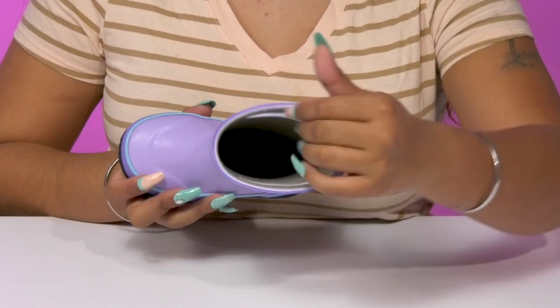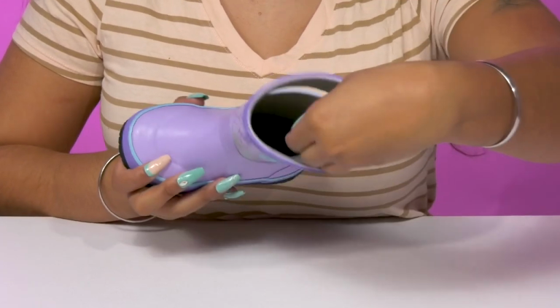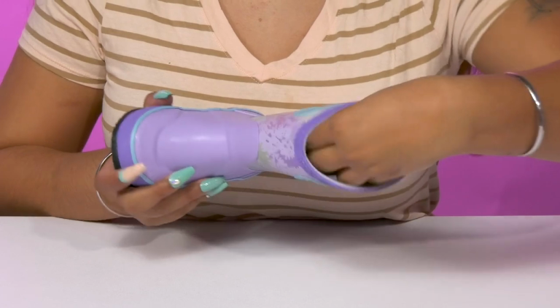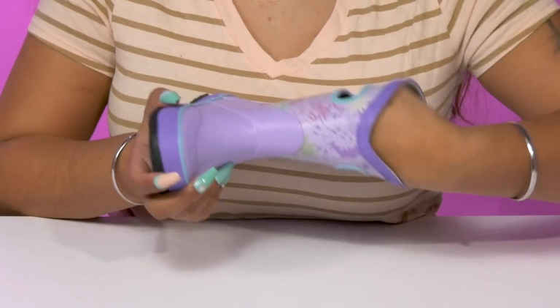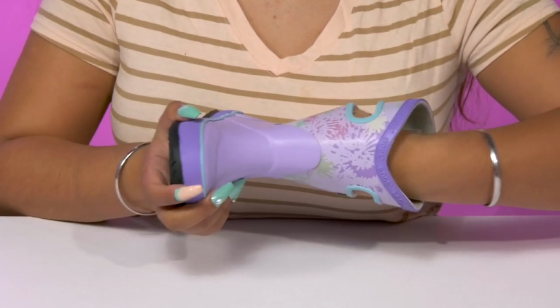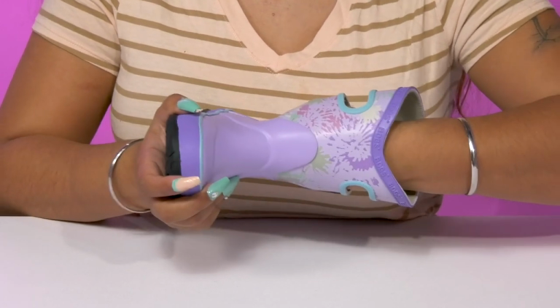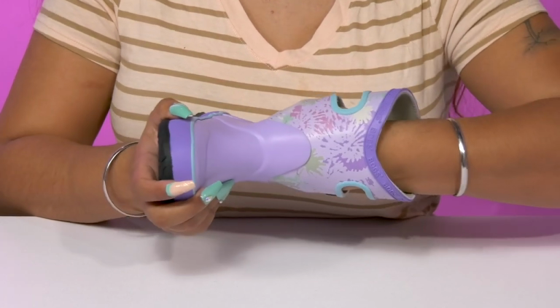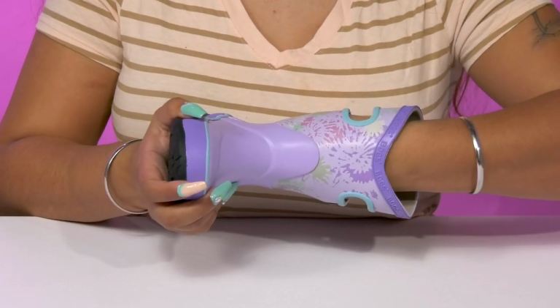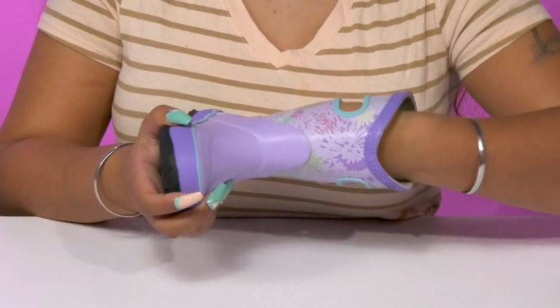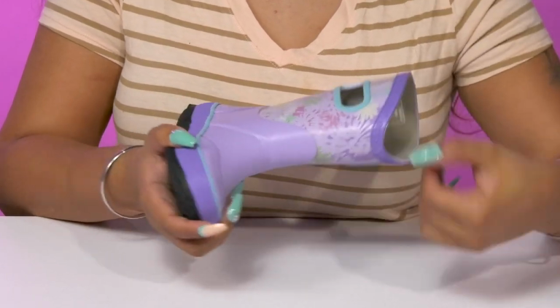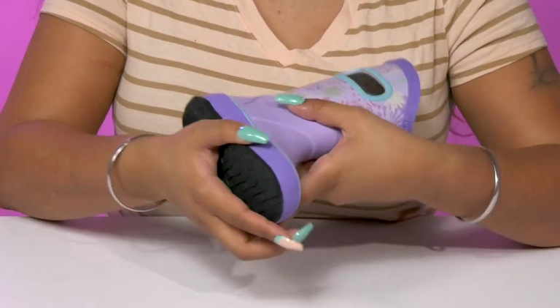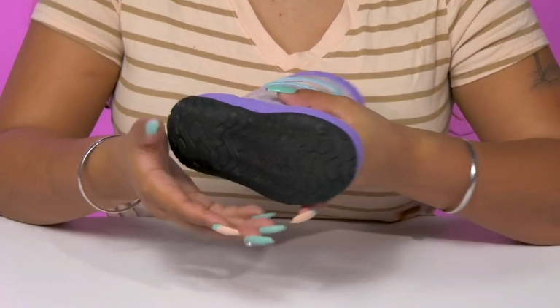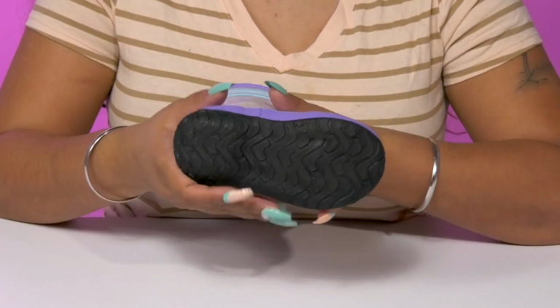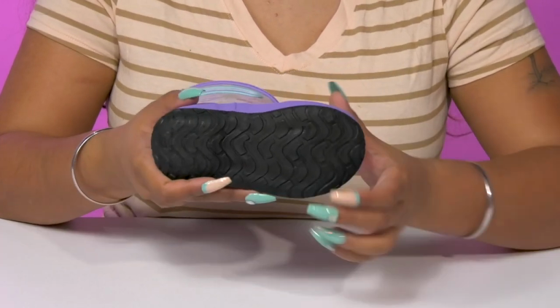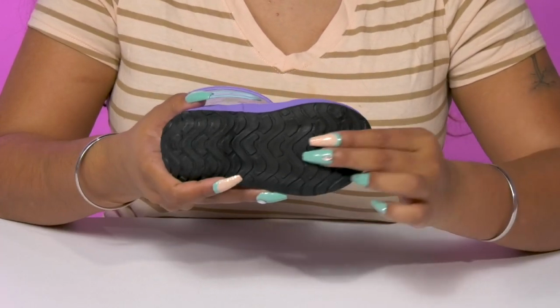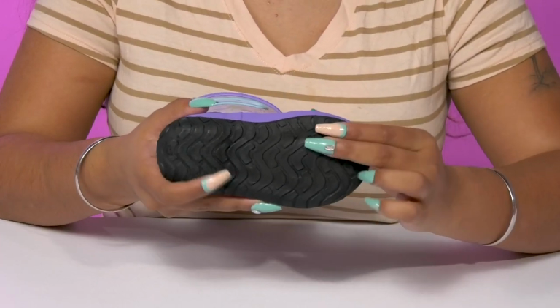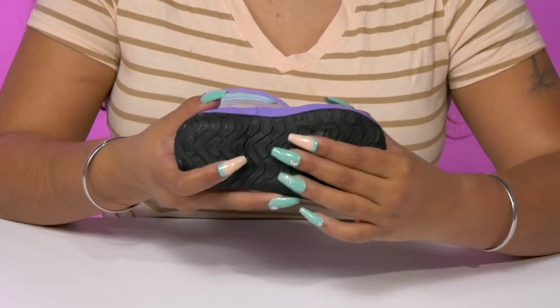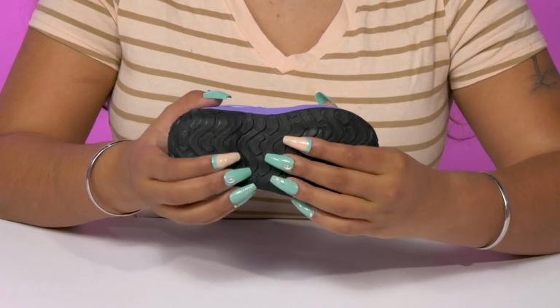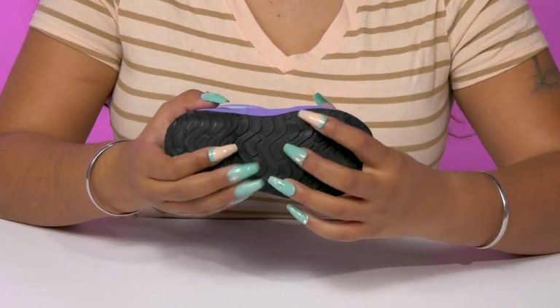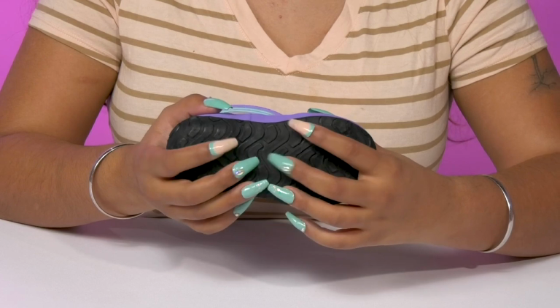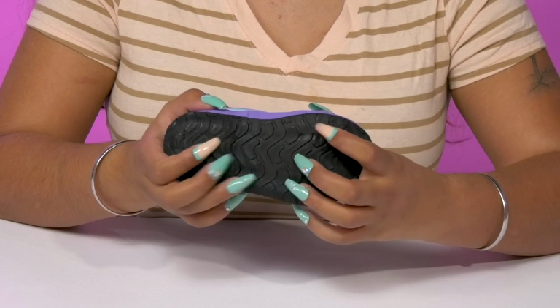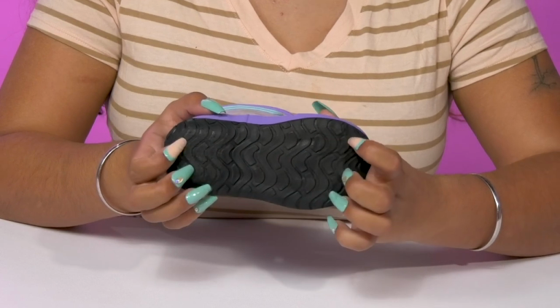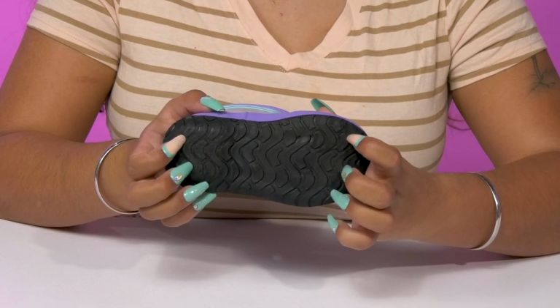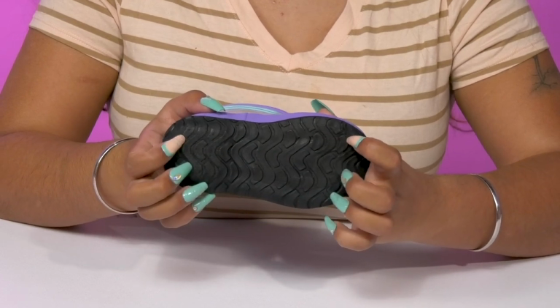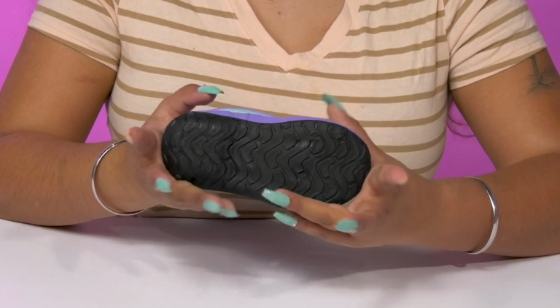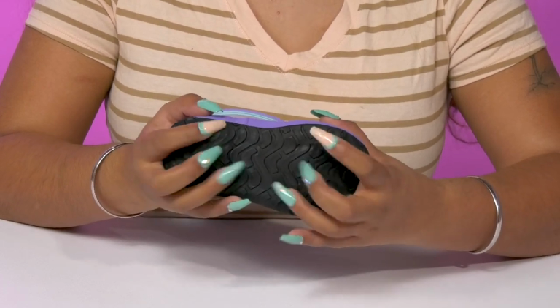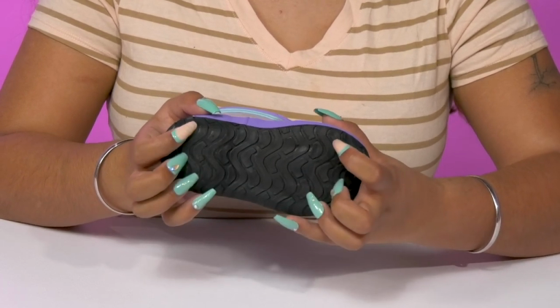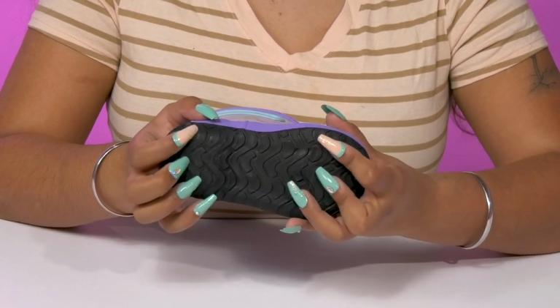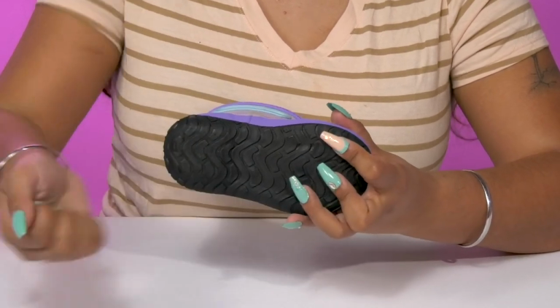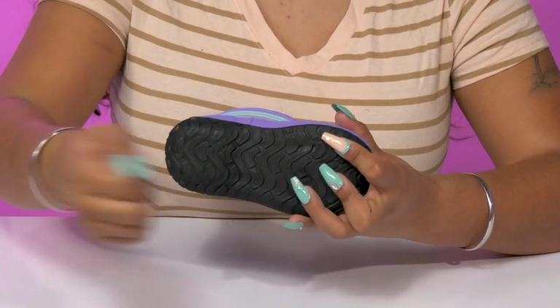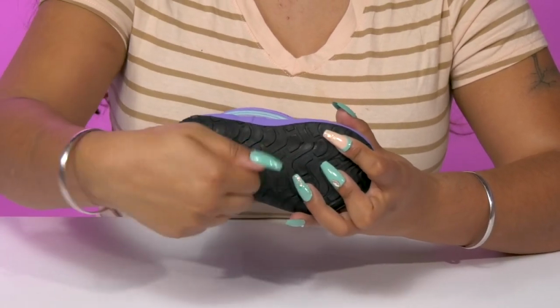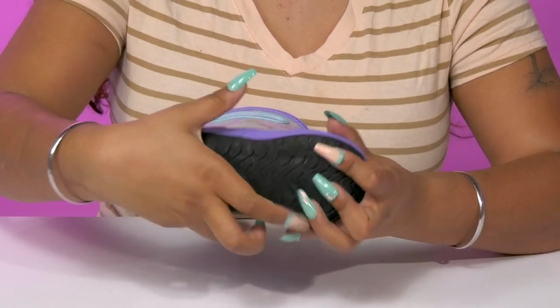The insole has a bit of padding to keep them comfortable longer, and they'll get a leather and synthetic outsole that has lots of ridges and grooves for some enhanced grip and is super durable.